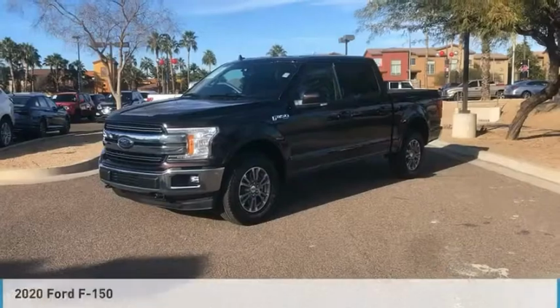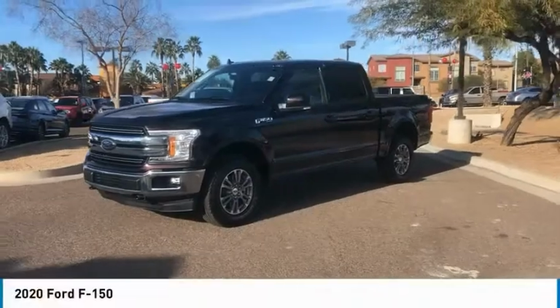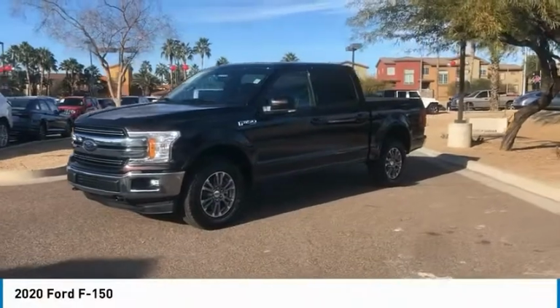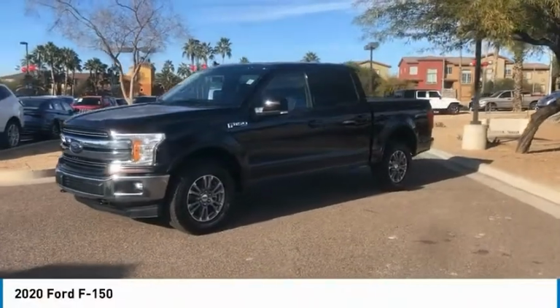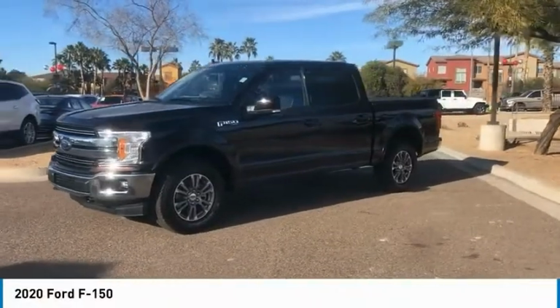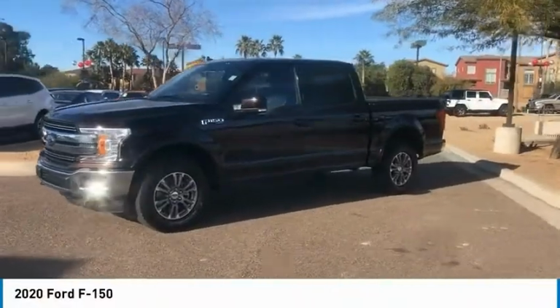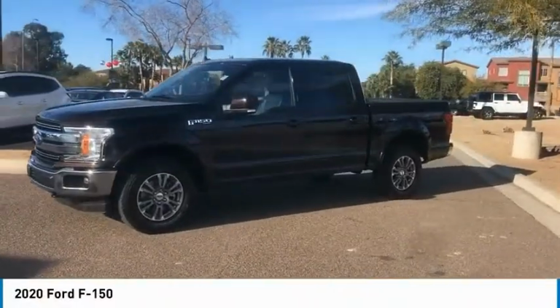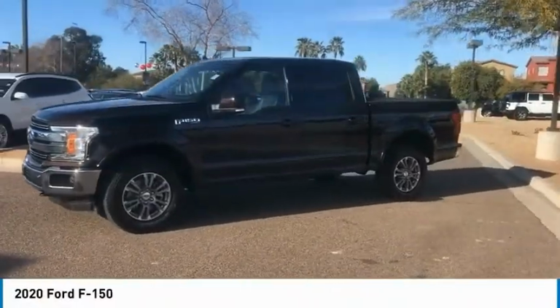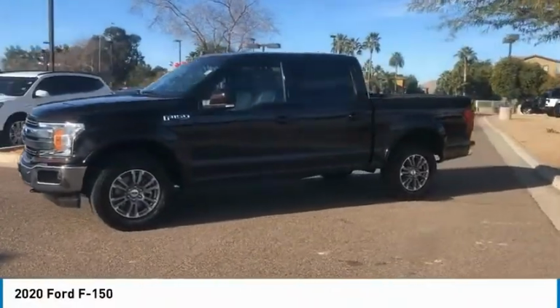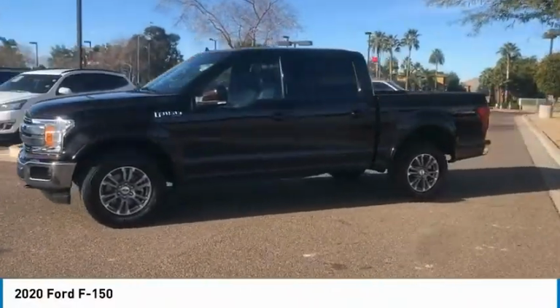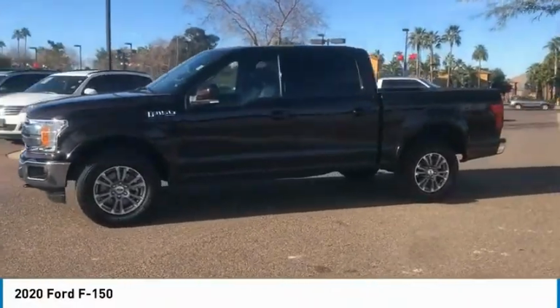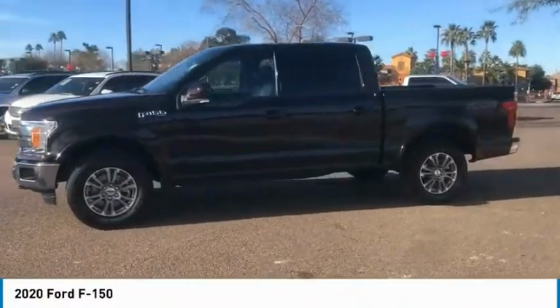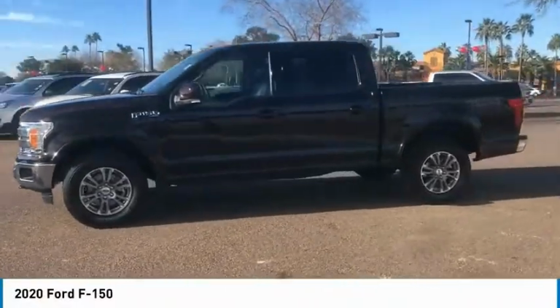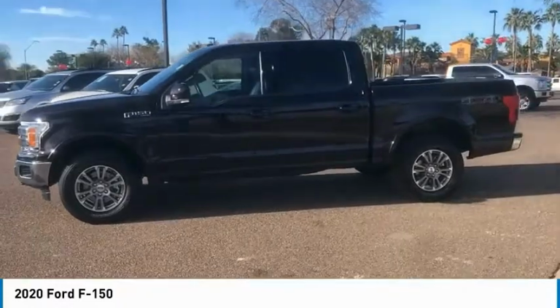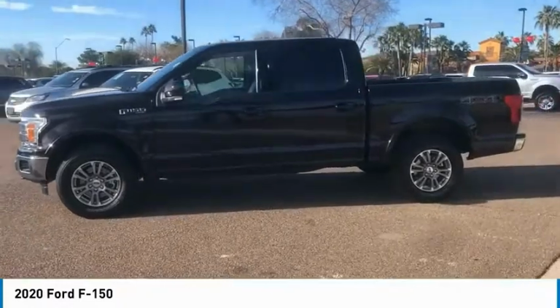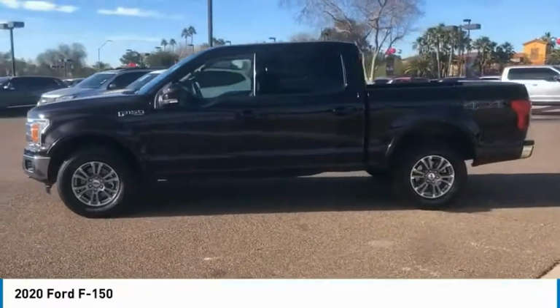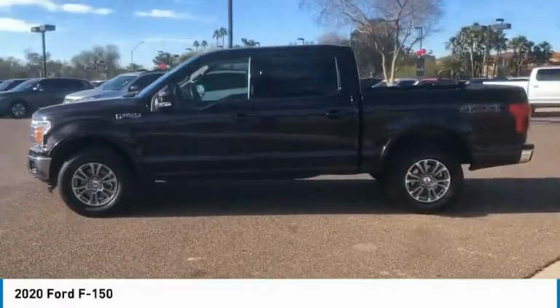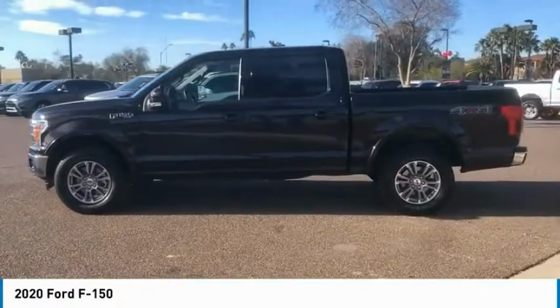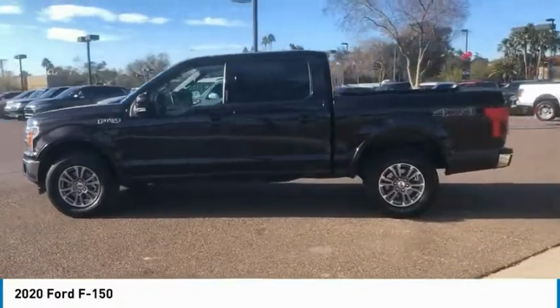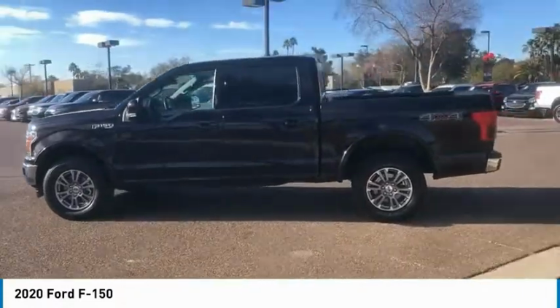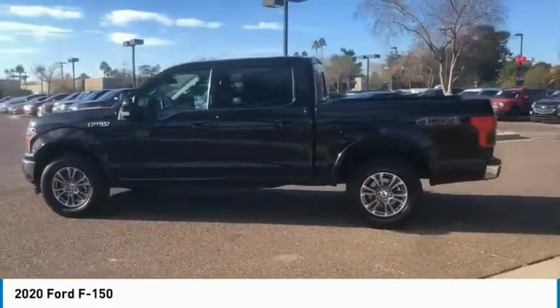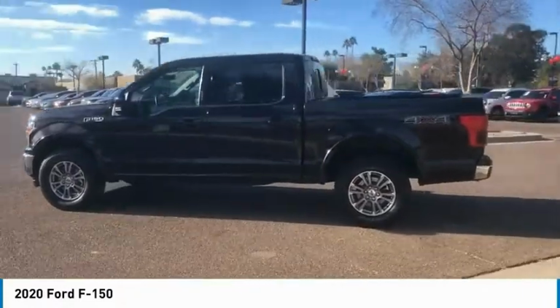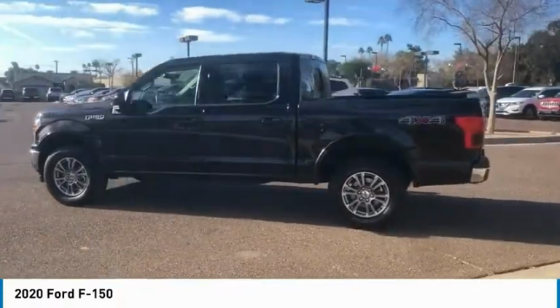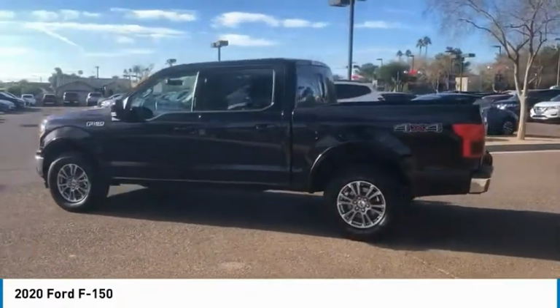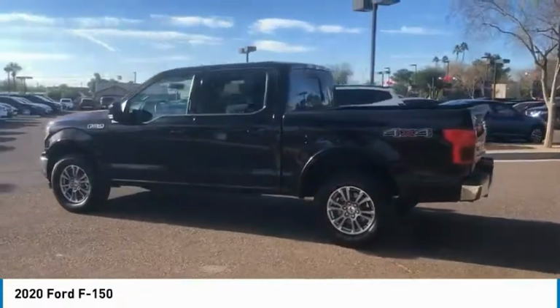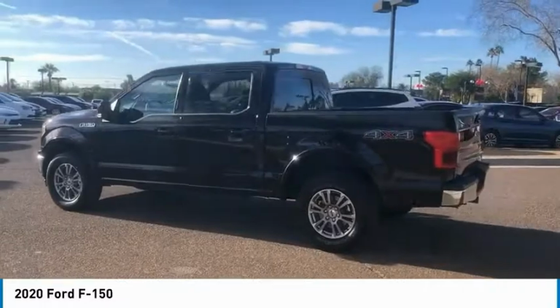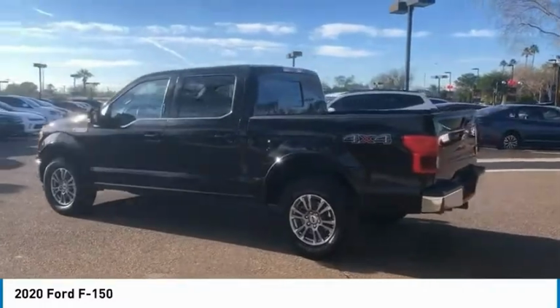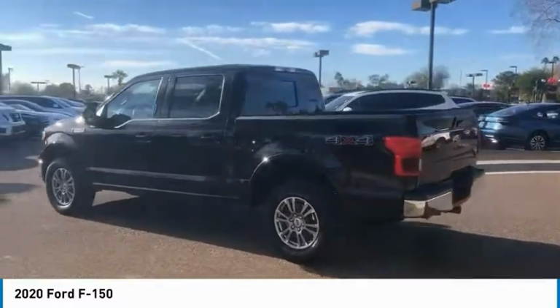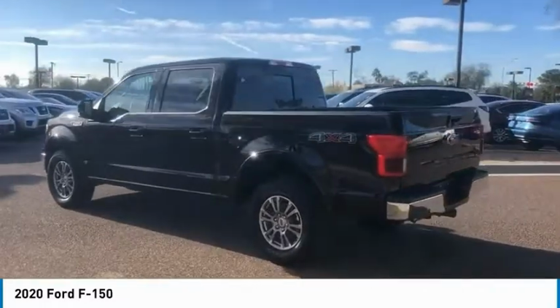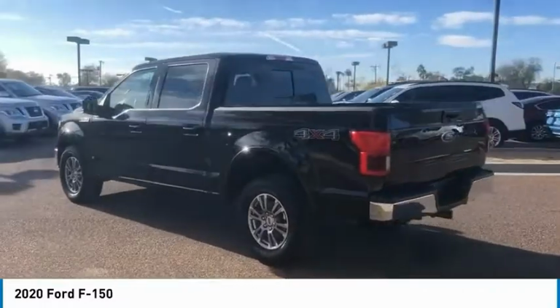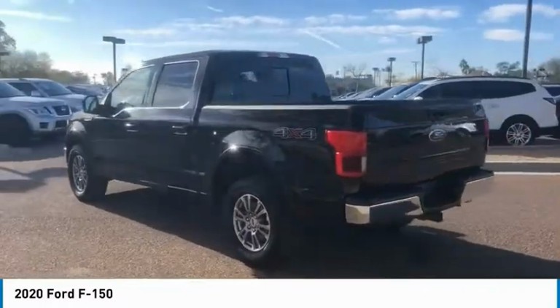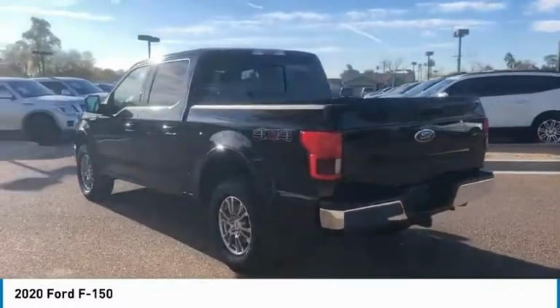Take a ride in the 2020 F-150. A Ford F-150 knows how to handle any situation. It's built to follow orders, no whining, and is priced below $45,000.